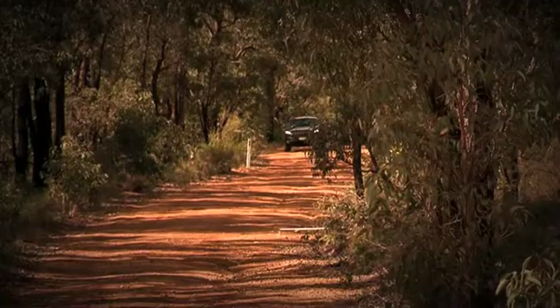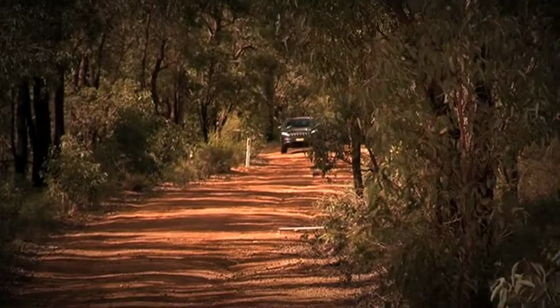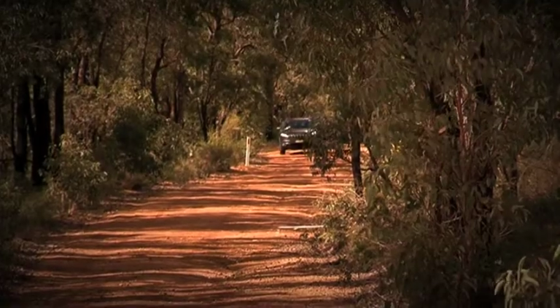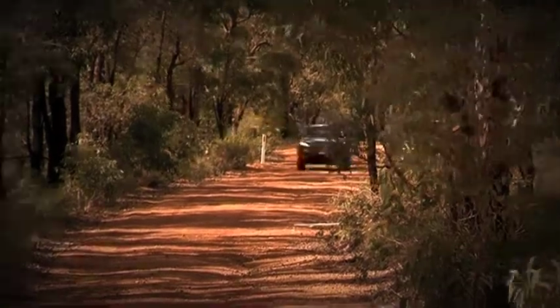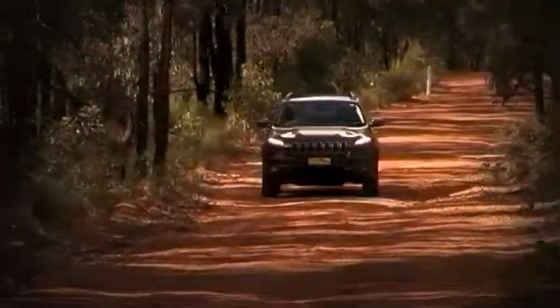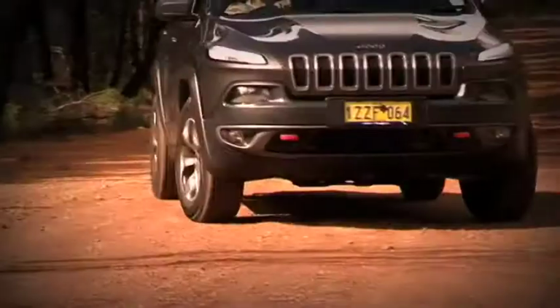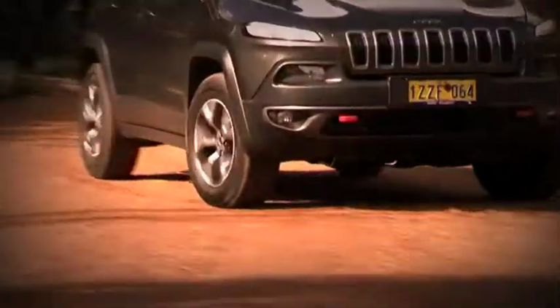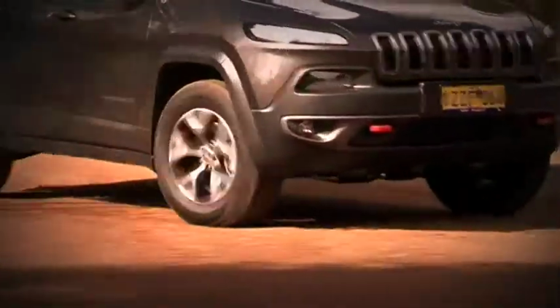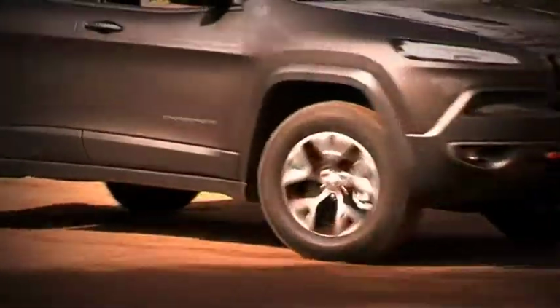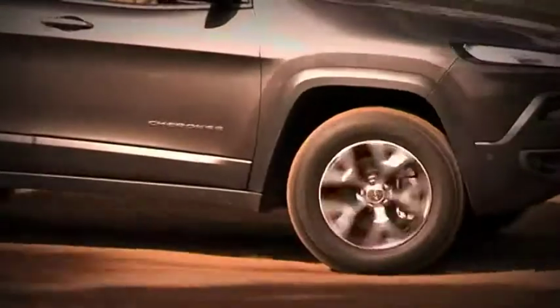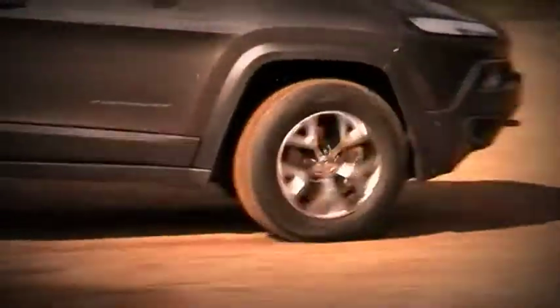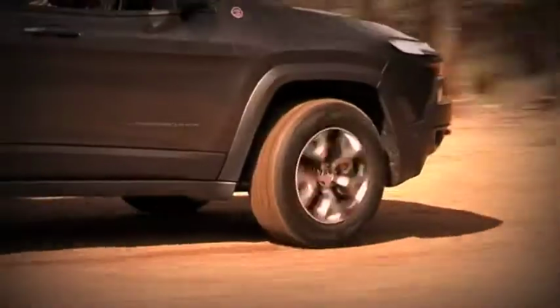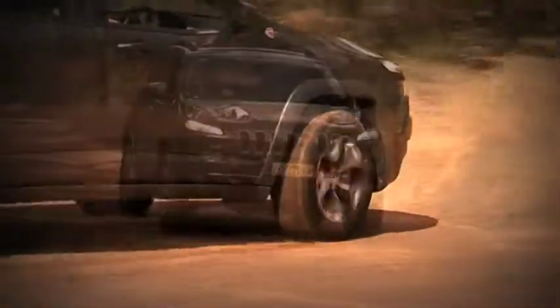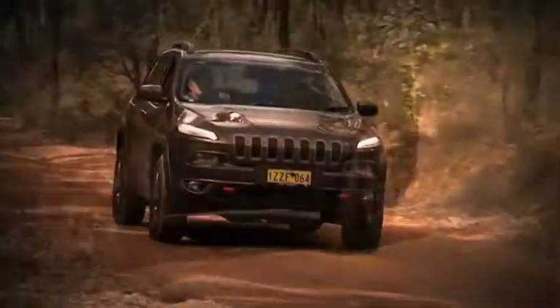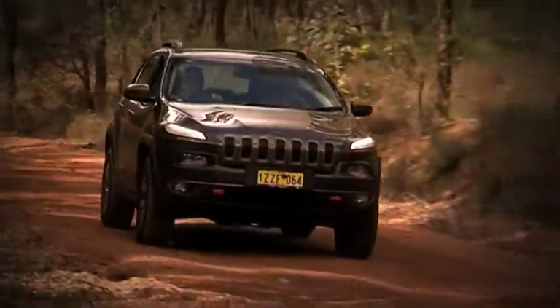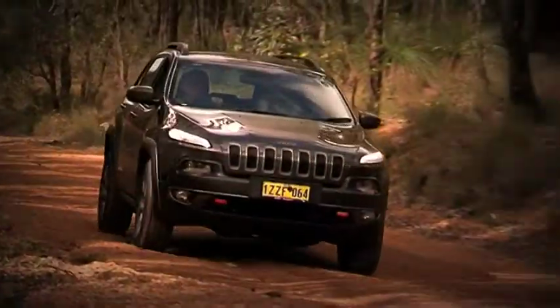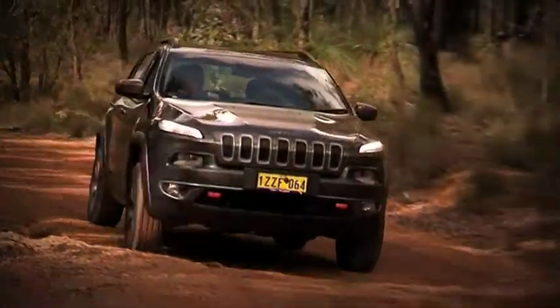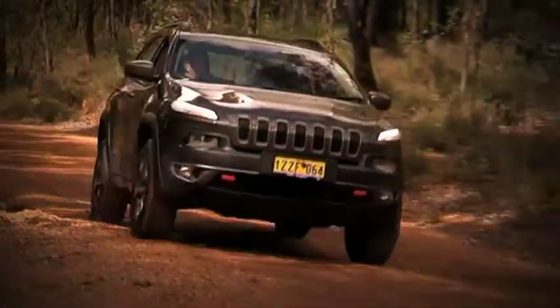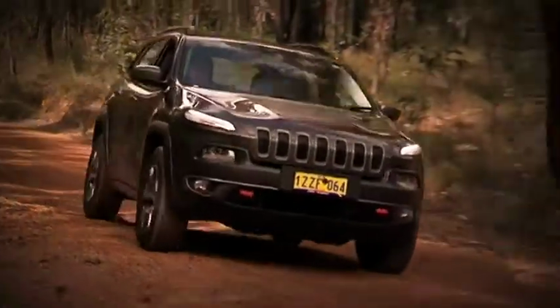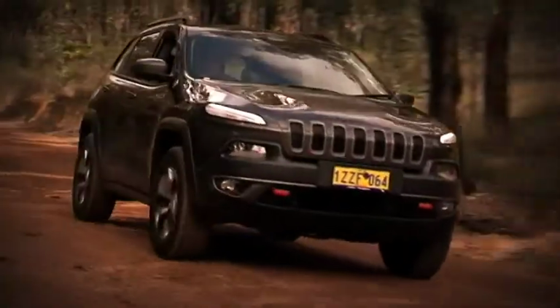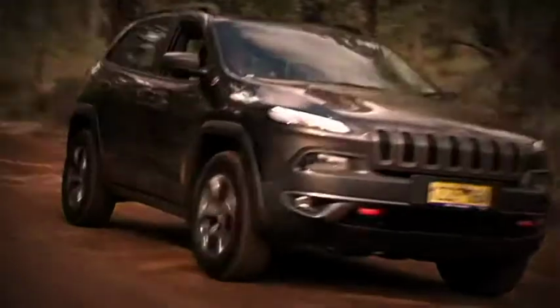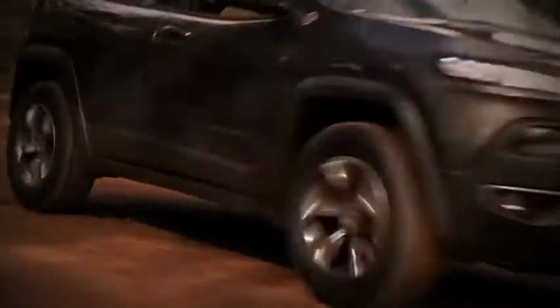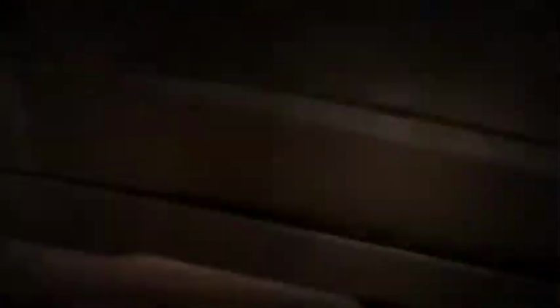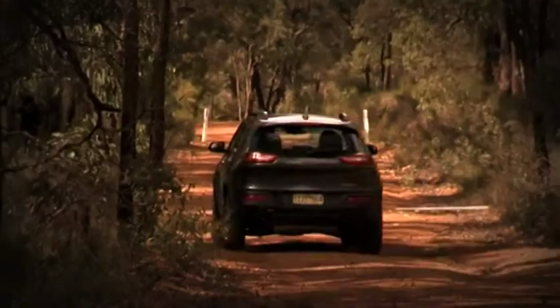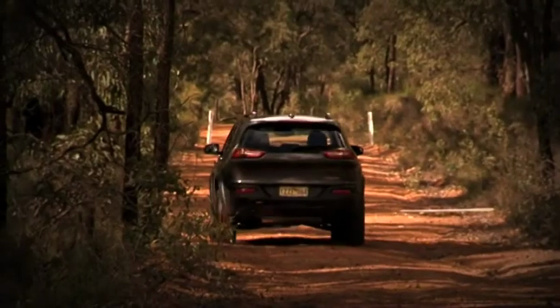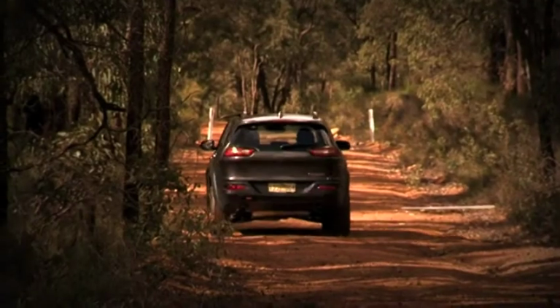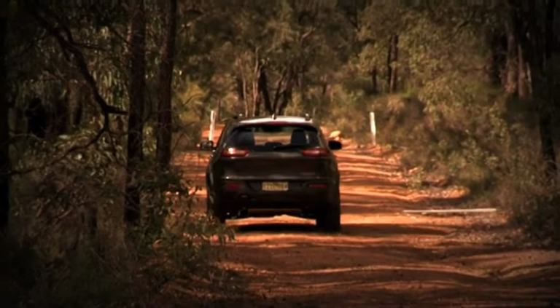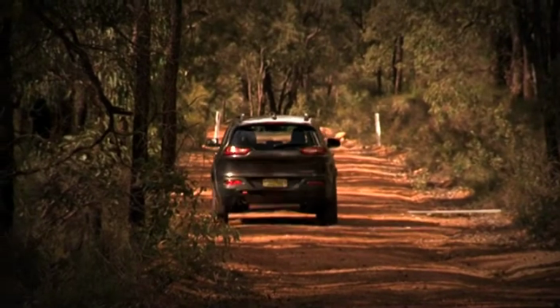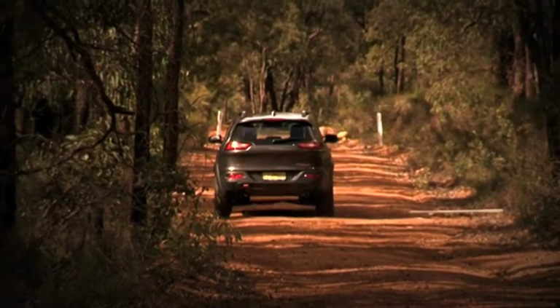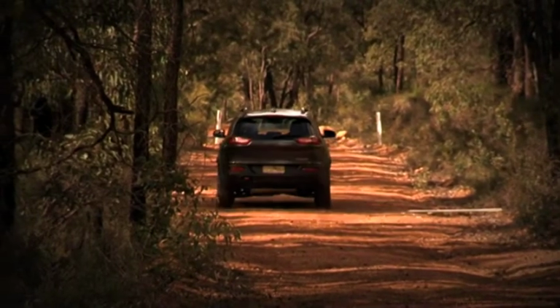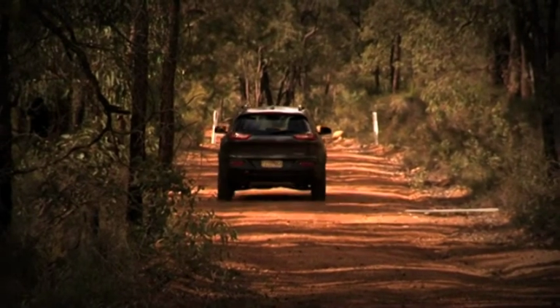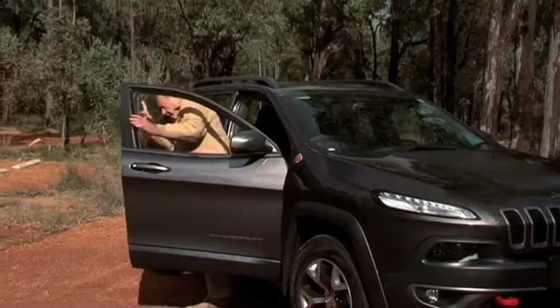Throw in electronic limited-slip differential with rear diff lock, hill descent assist, and rough terrain cruise control, and you come up with a machine that can wear the Trail Rated badge proudly.